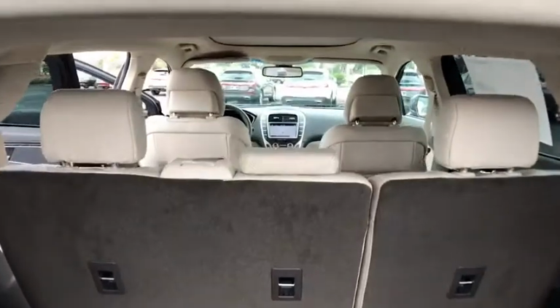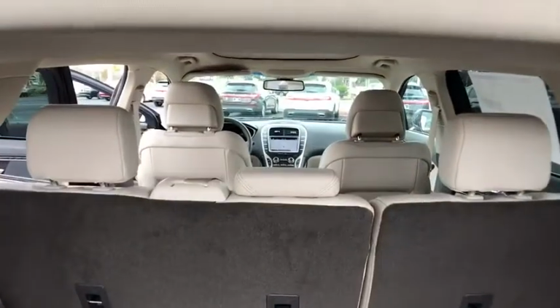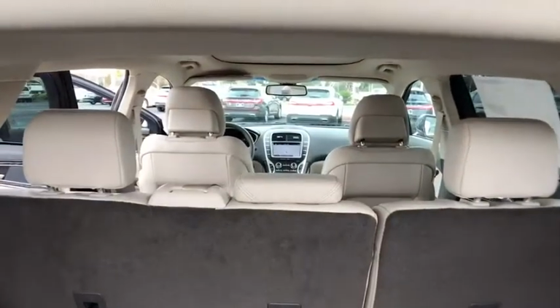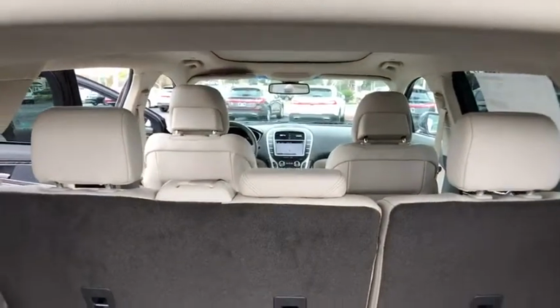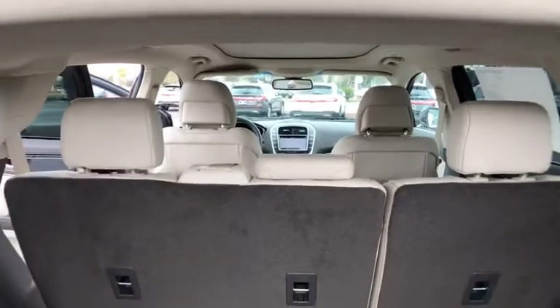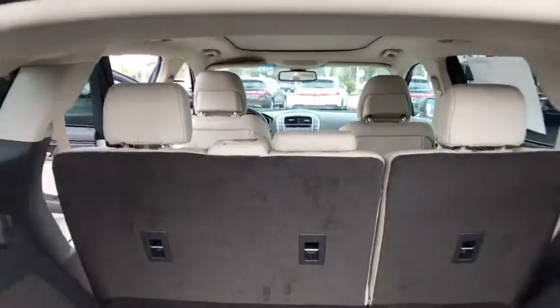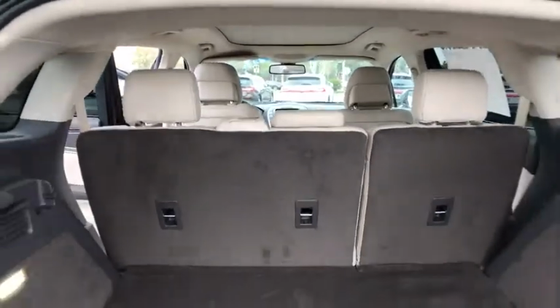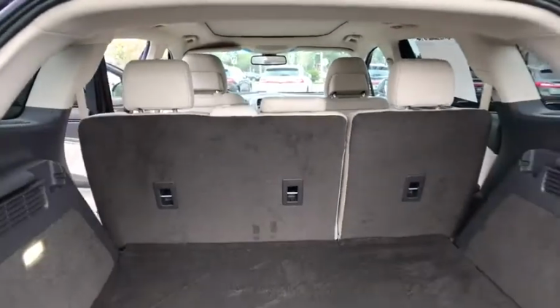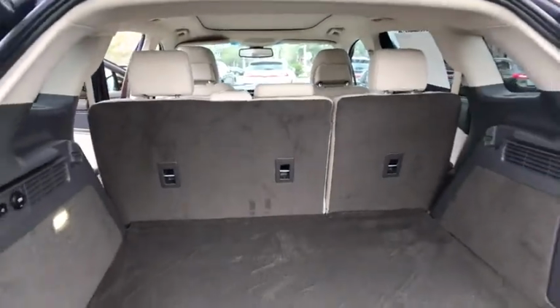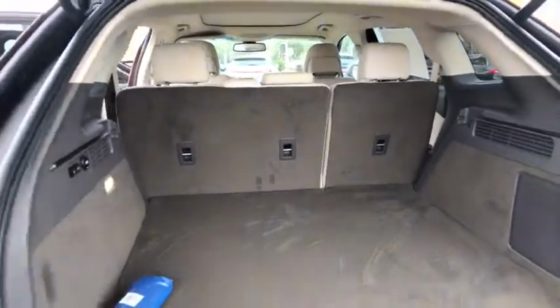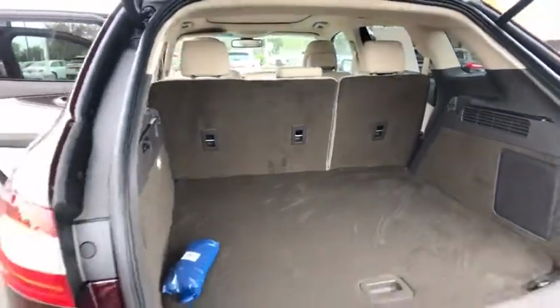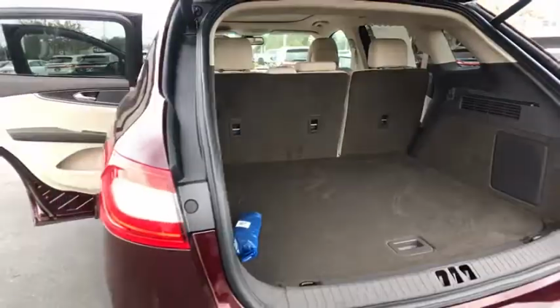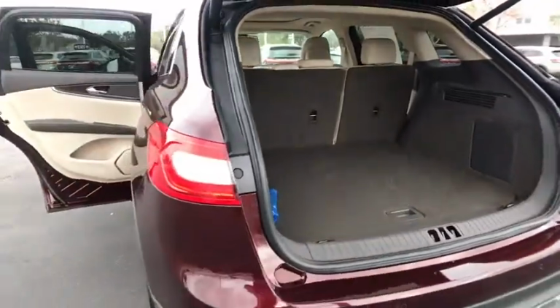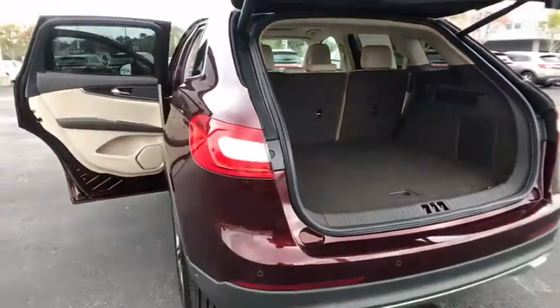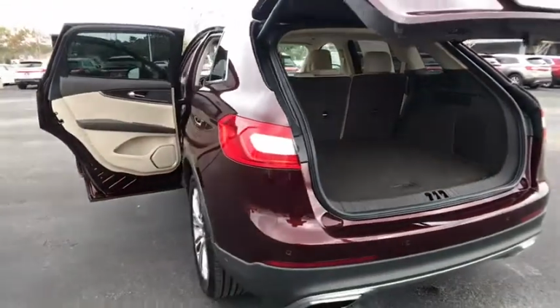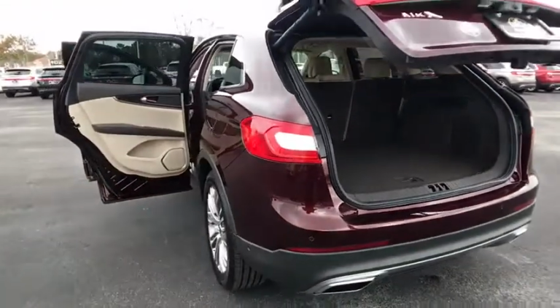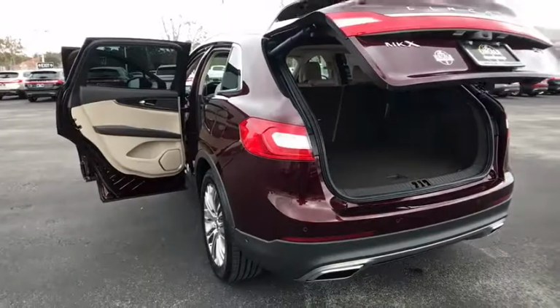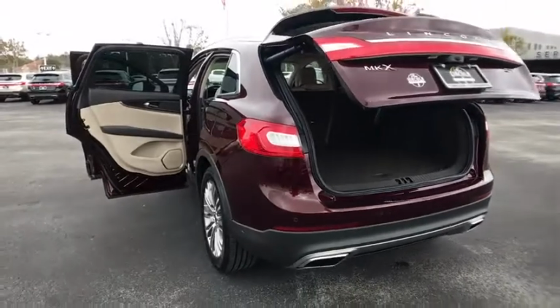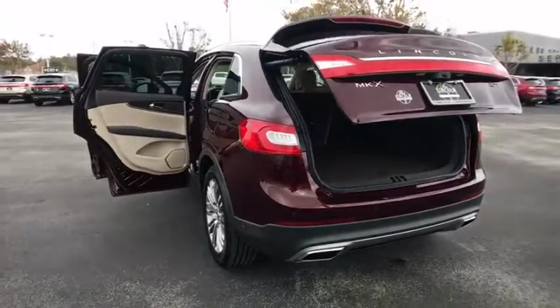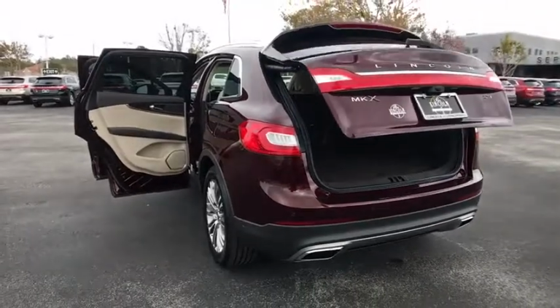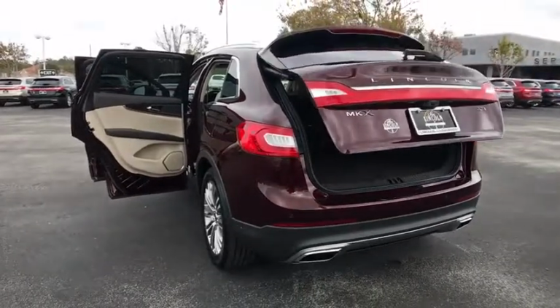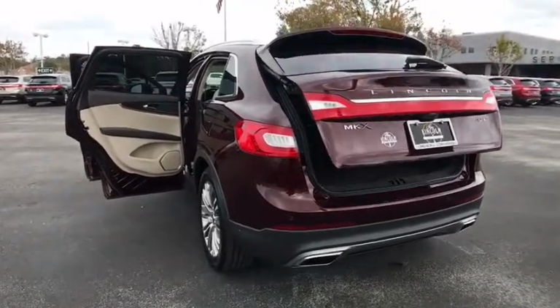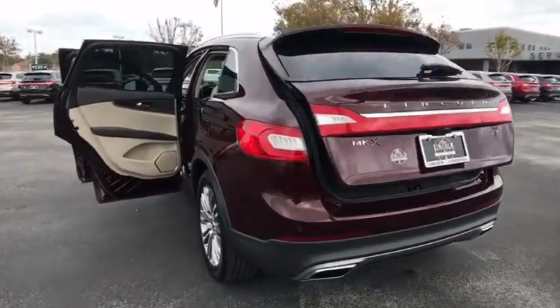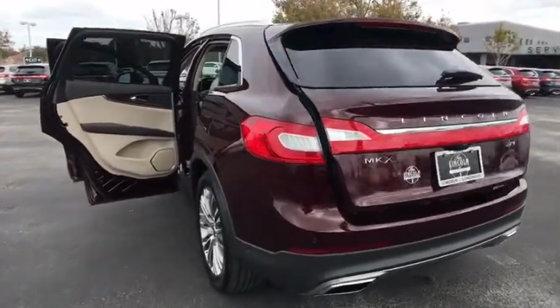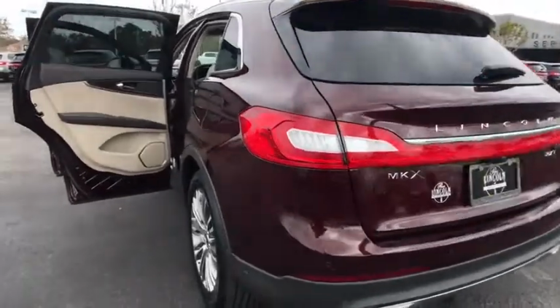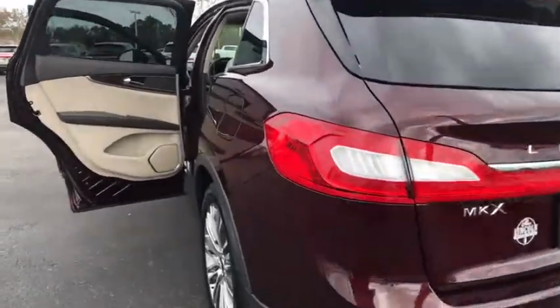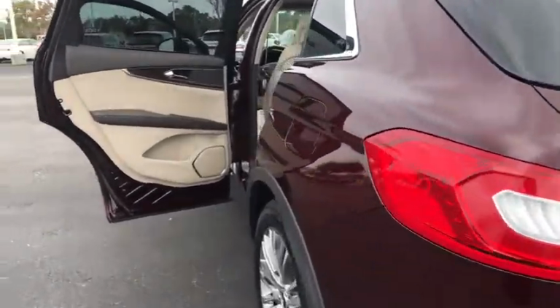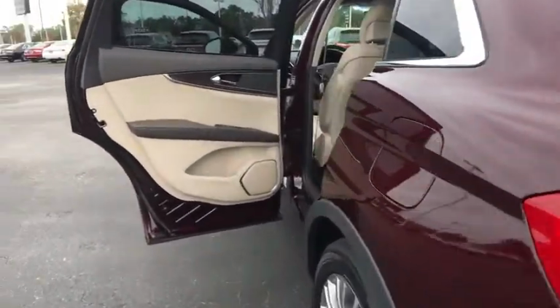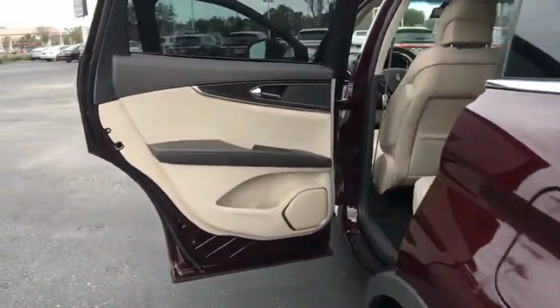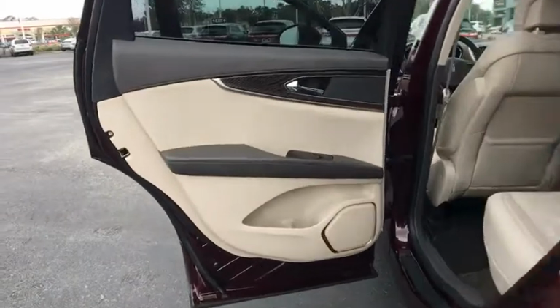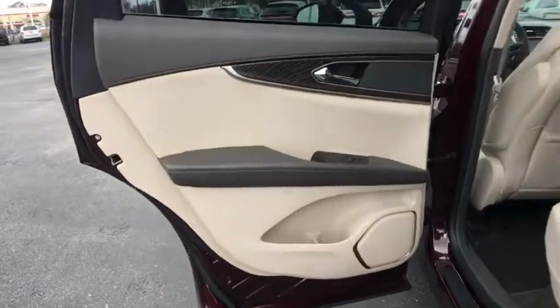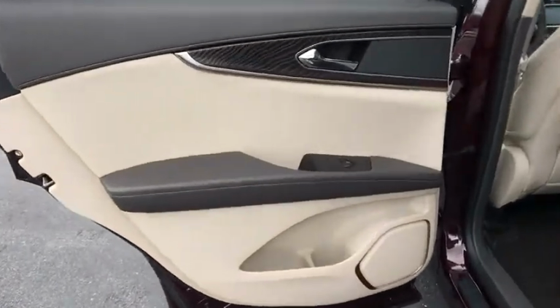Backup camera, anti-lock braking system, steering wheel audio controls, Bluetooth, leather wrapped steering wheel, power steering, adjustable steering wheel, keyless start, aluminum wheels, cruise control, auto dimming rear view mirror.